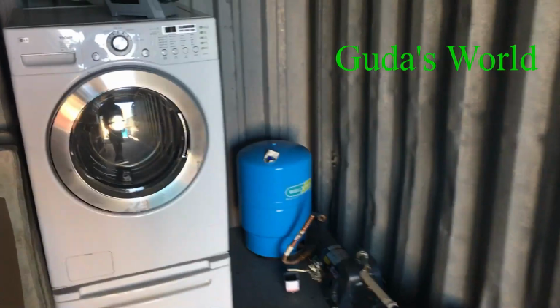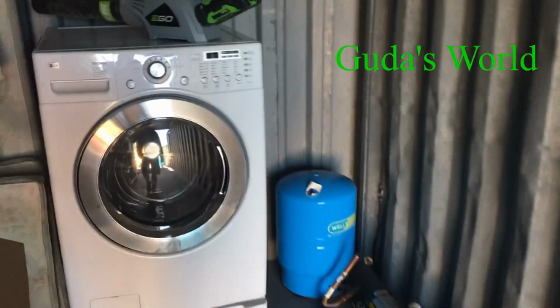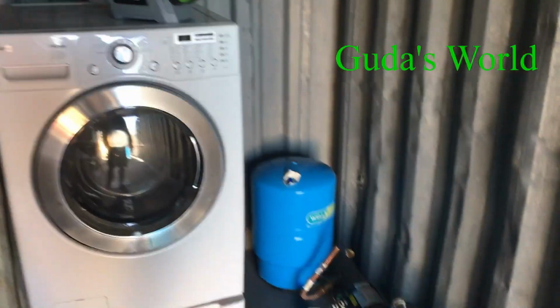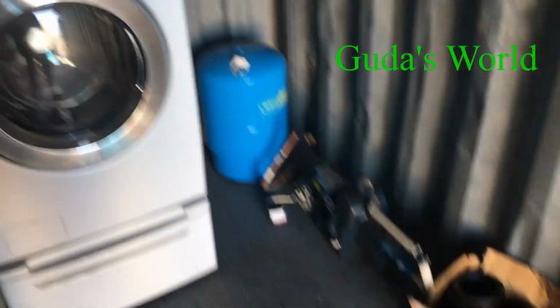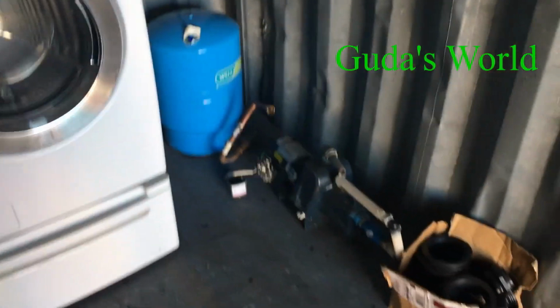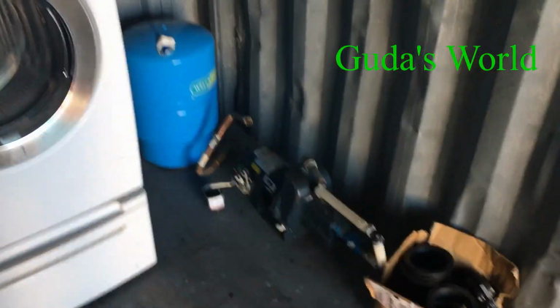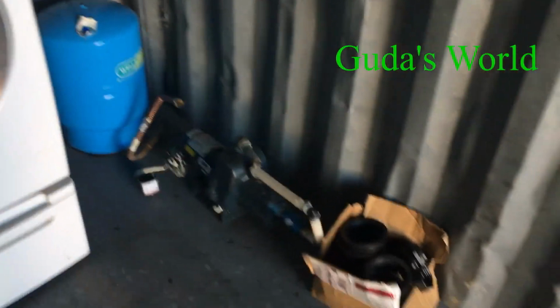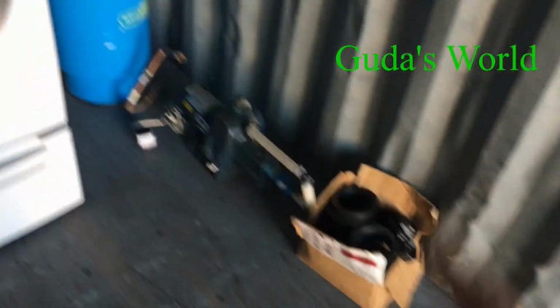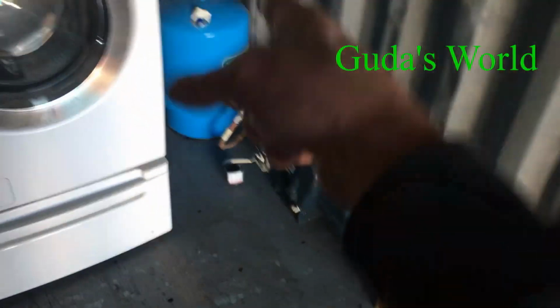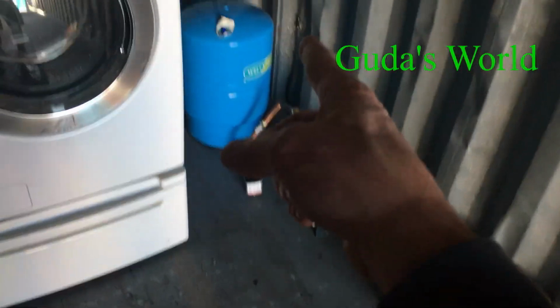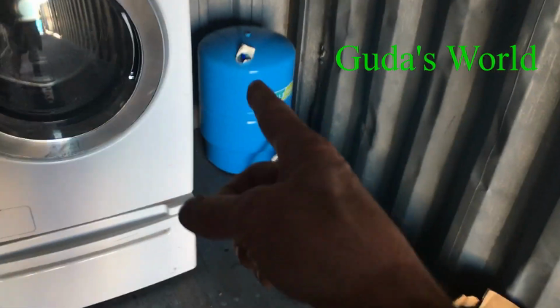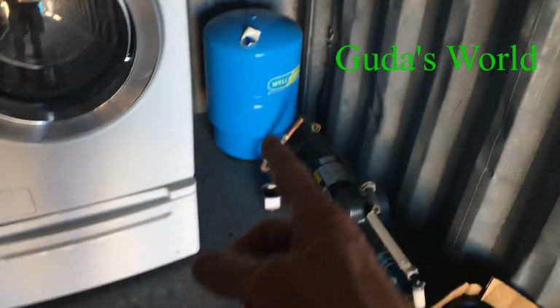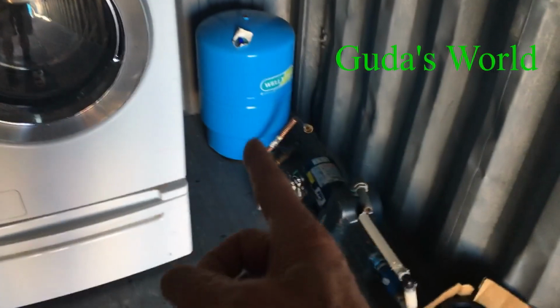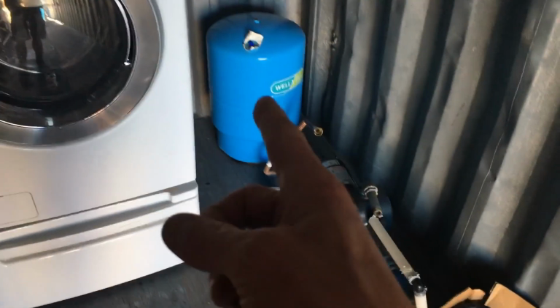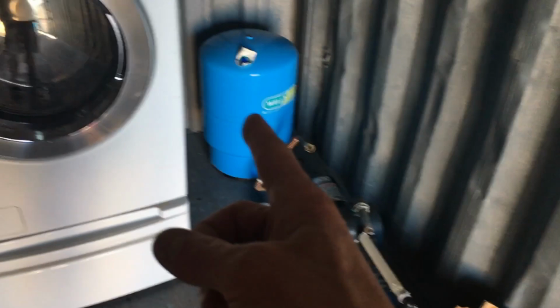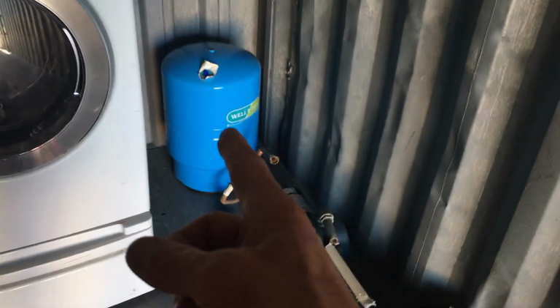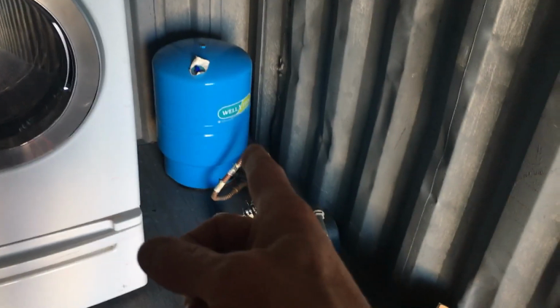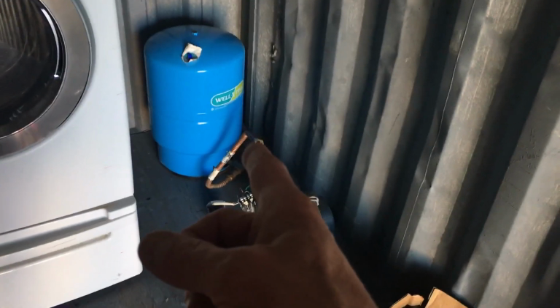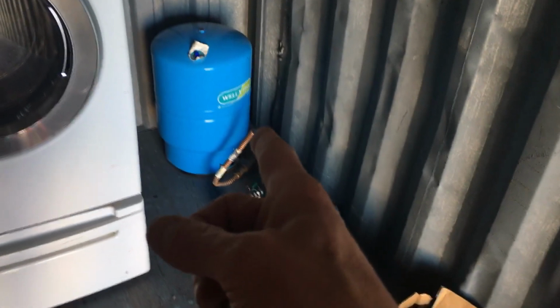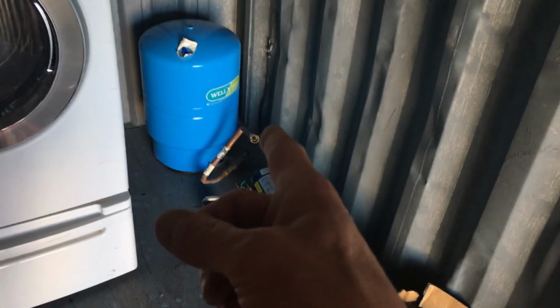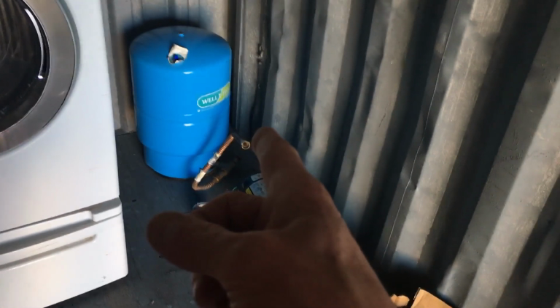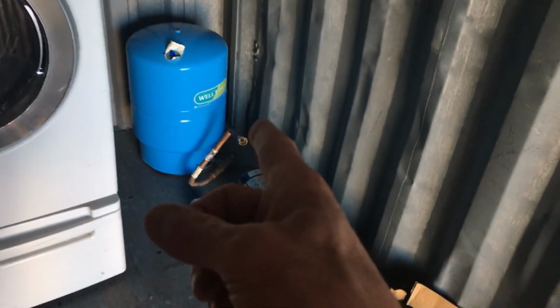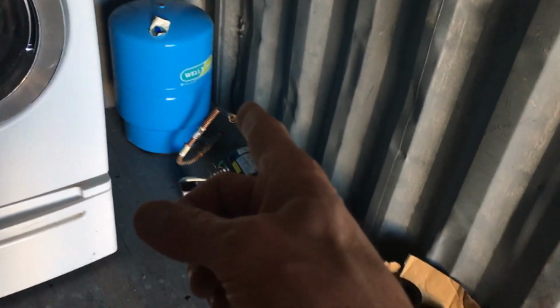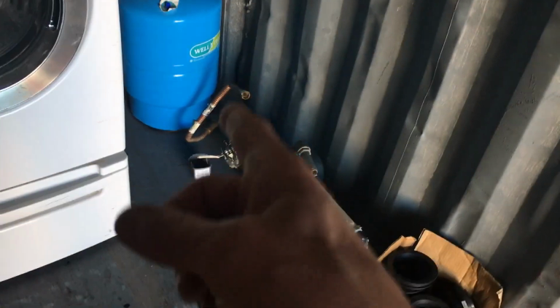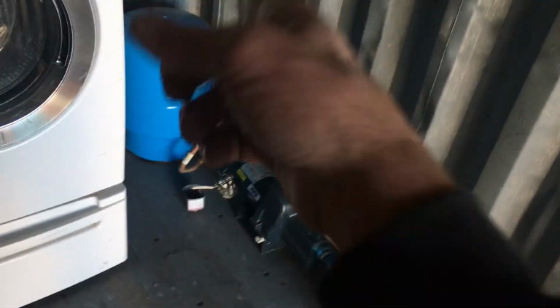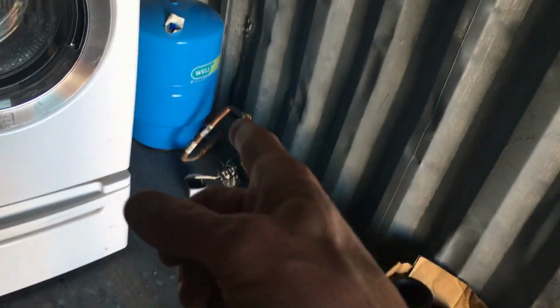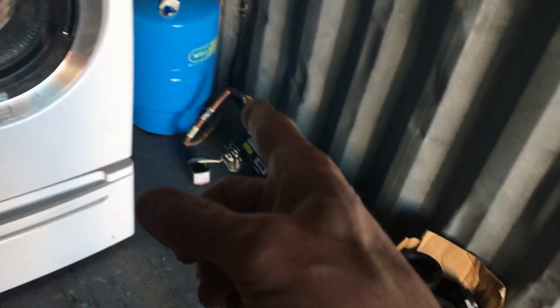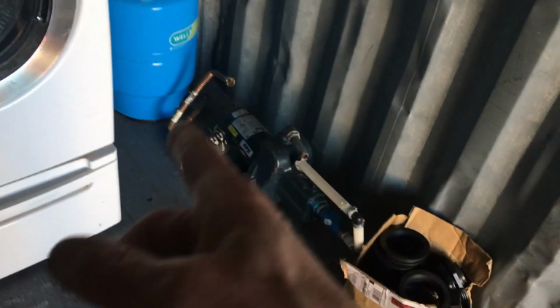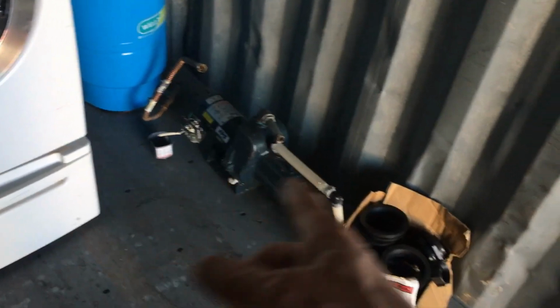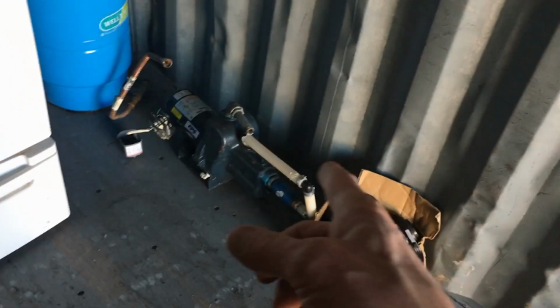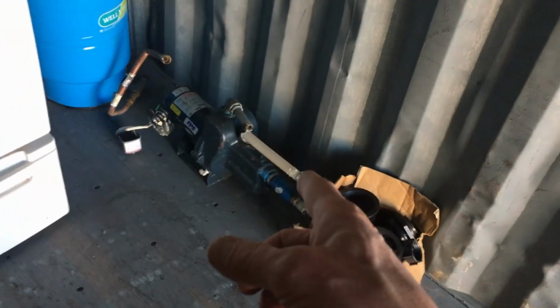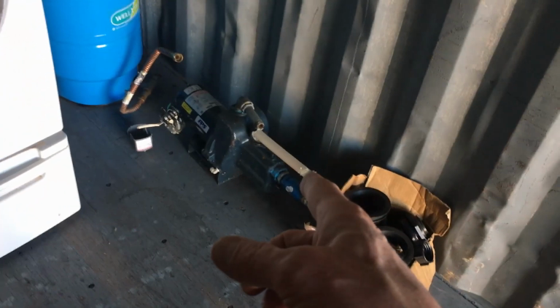Looking for another tank, and I saw that thing, and I'm like, oh, and that got me to thinking. So I got a hold of the guy to pick that up, and he goes, oh, you need a pump?